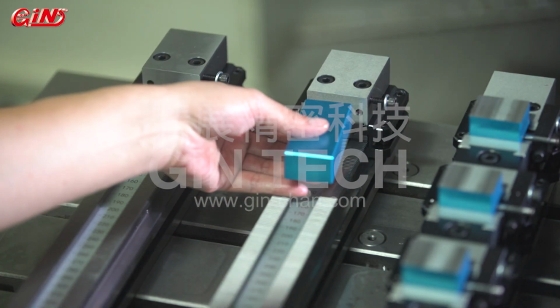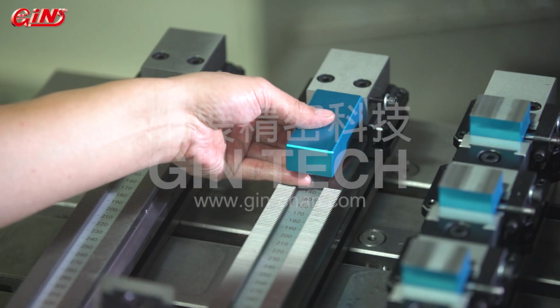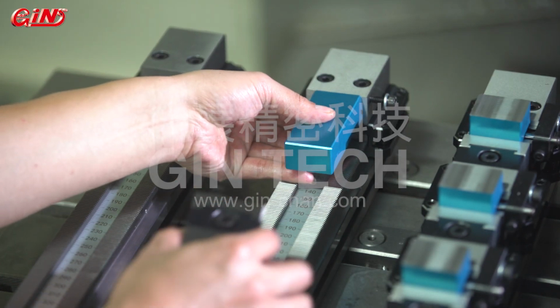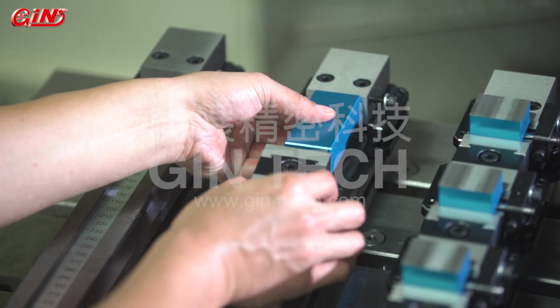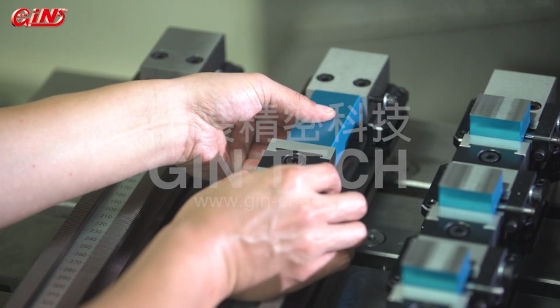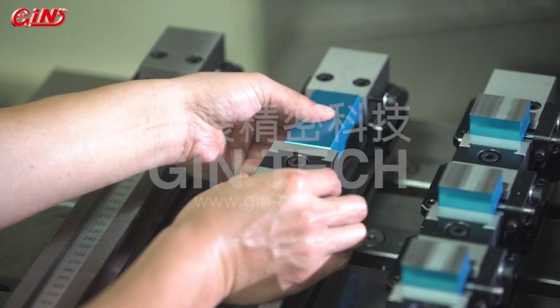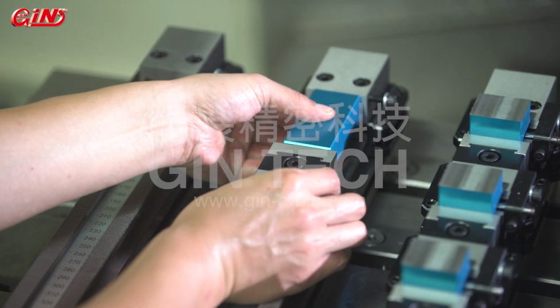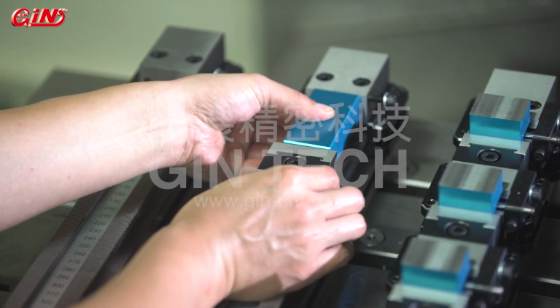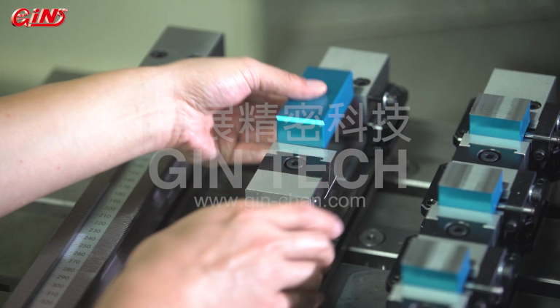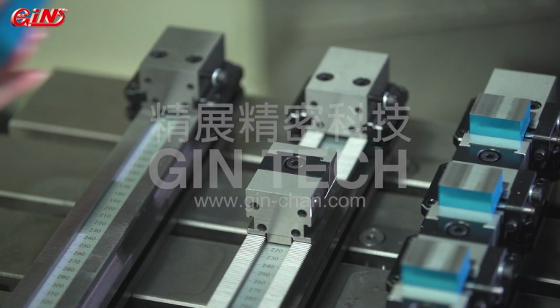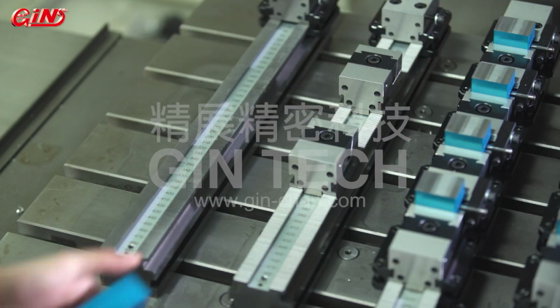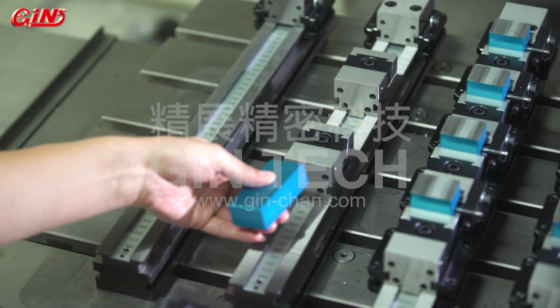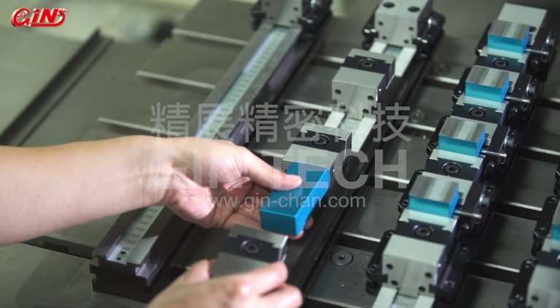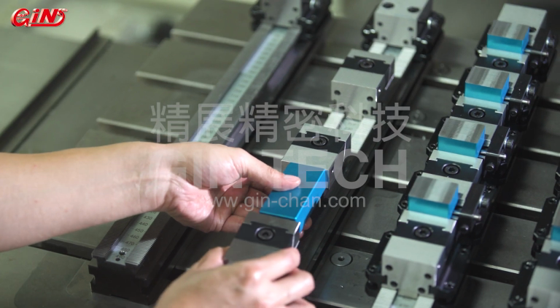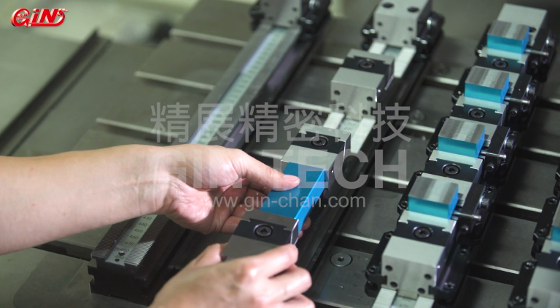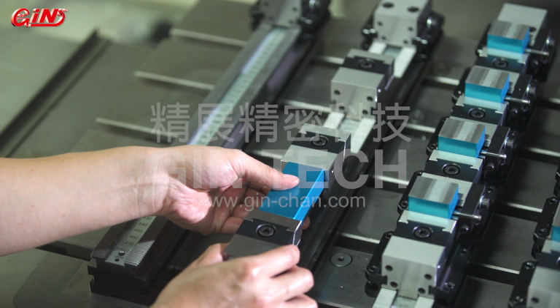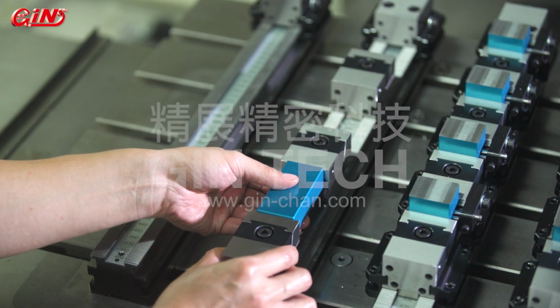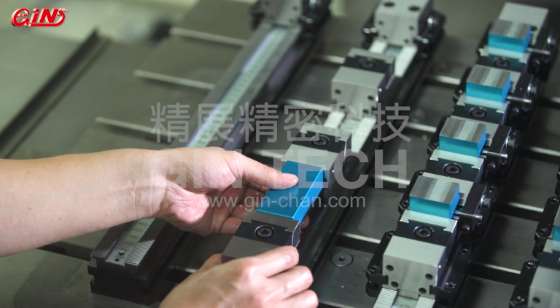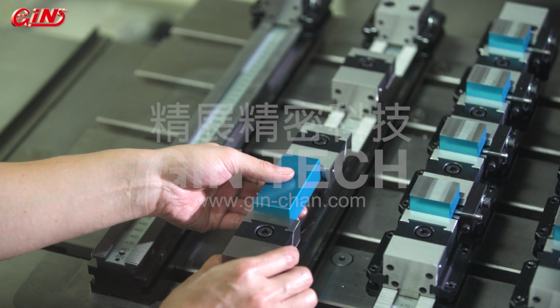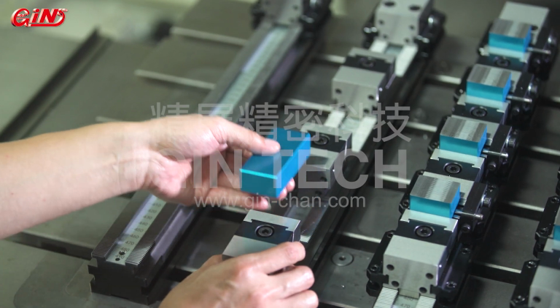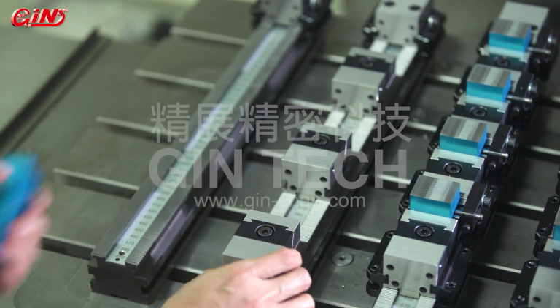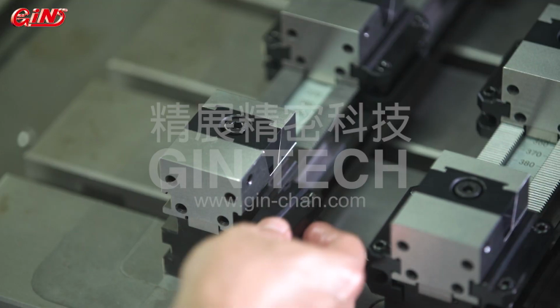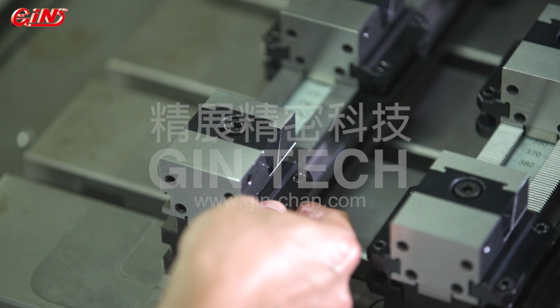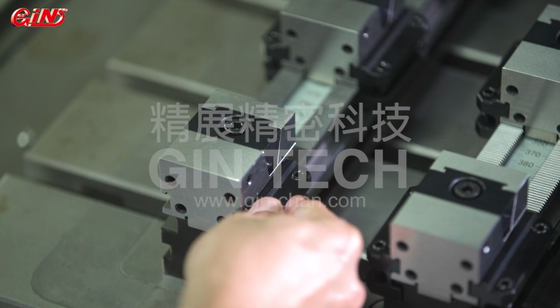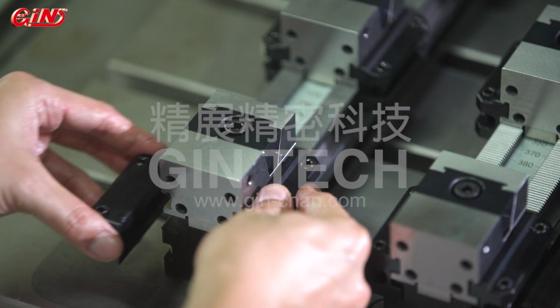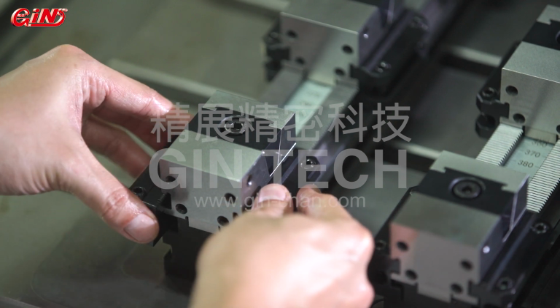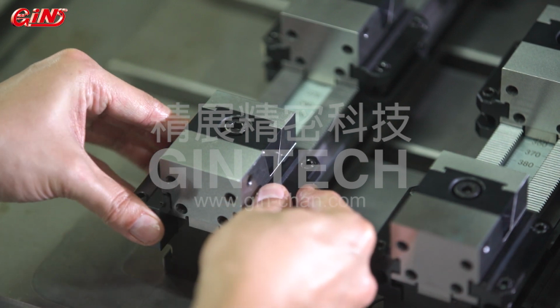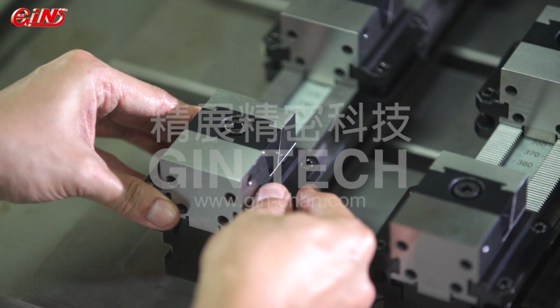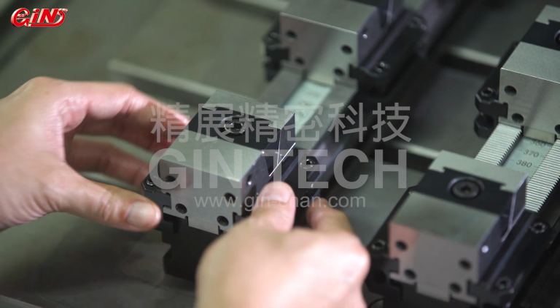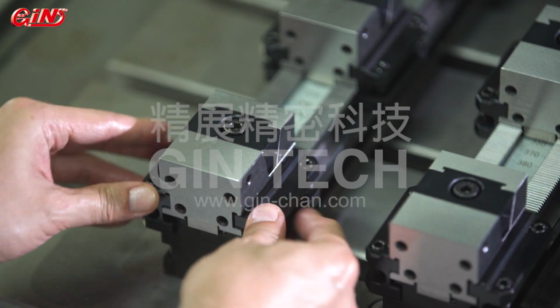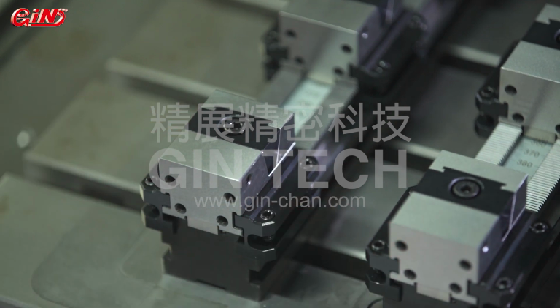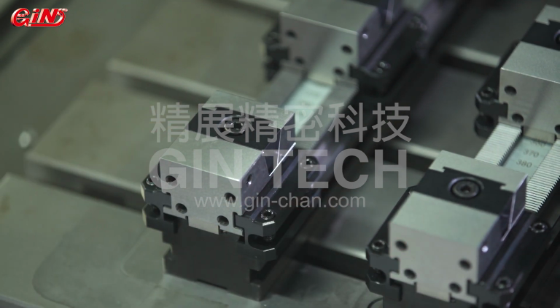One-piece lightweight modular clamping jaws grant flexible spatial applications. With the video, we can witness such clamping jaws. After cleaning, the design structure is easy to be disassembled and installed.